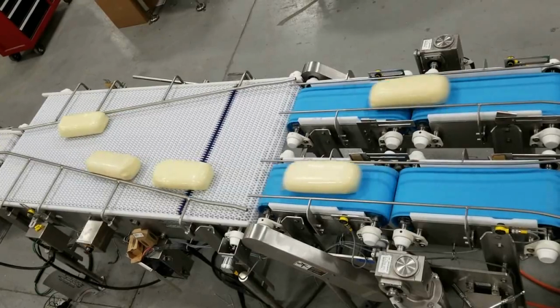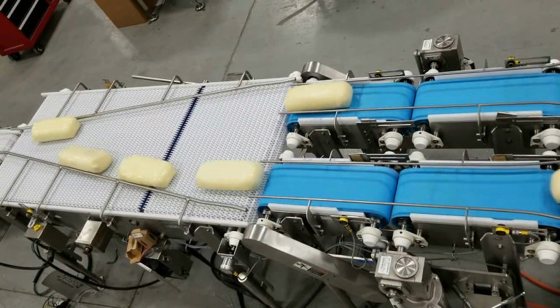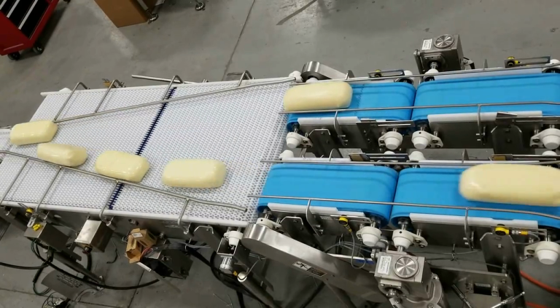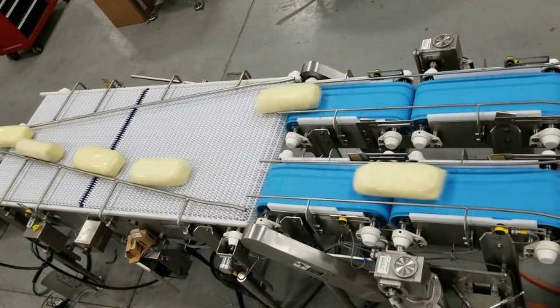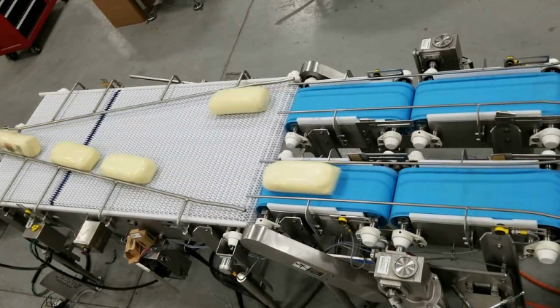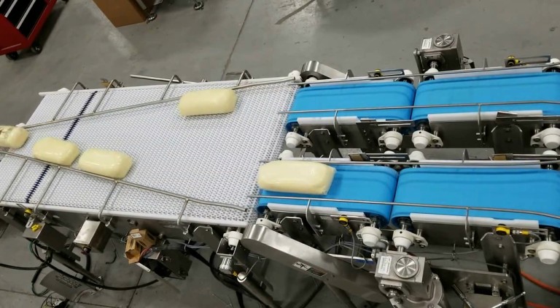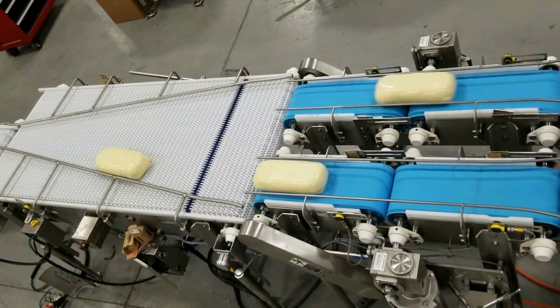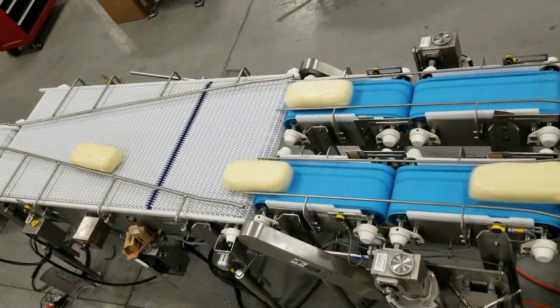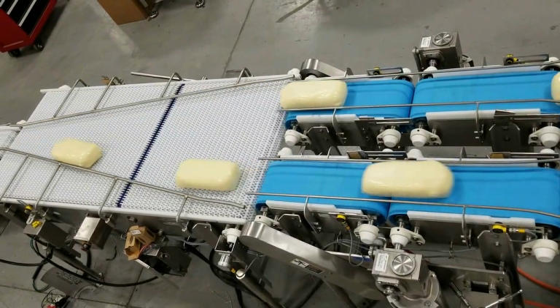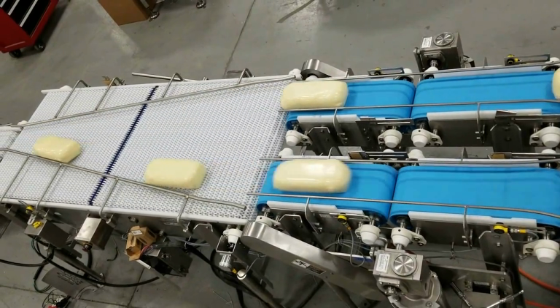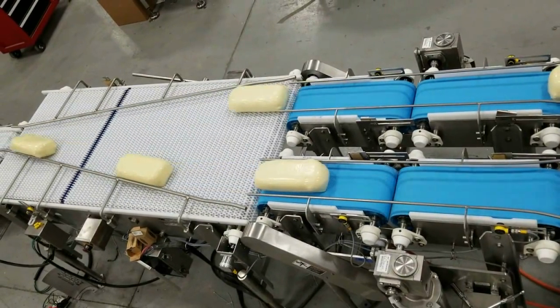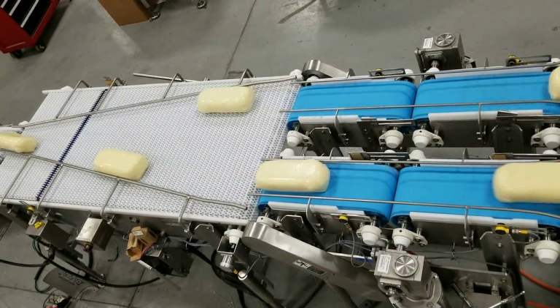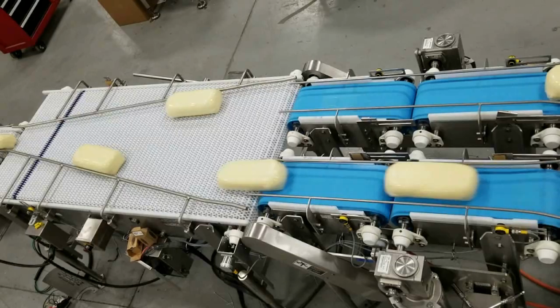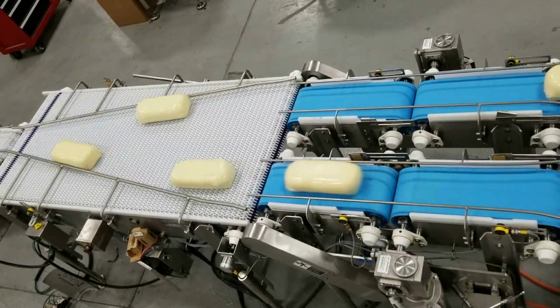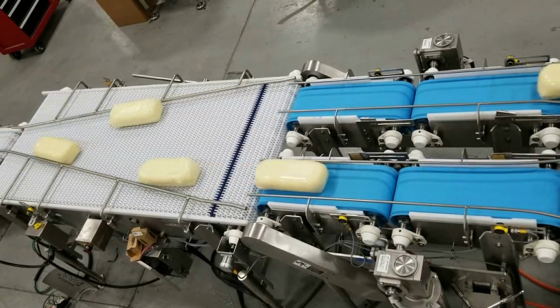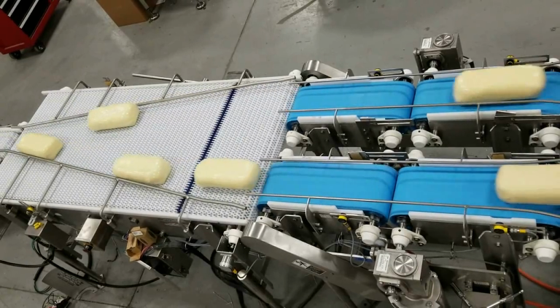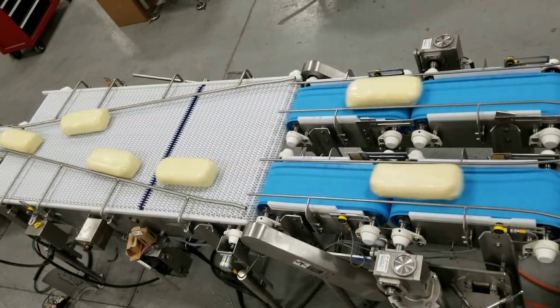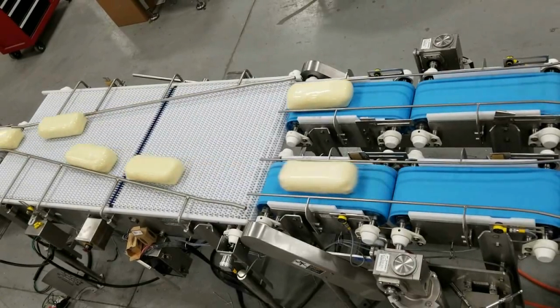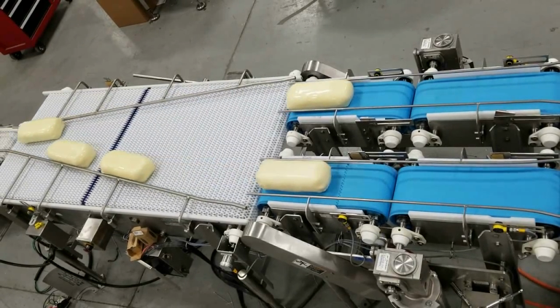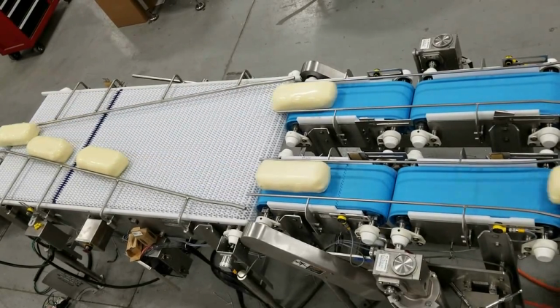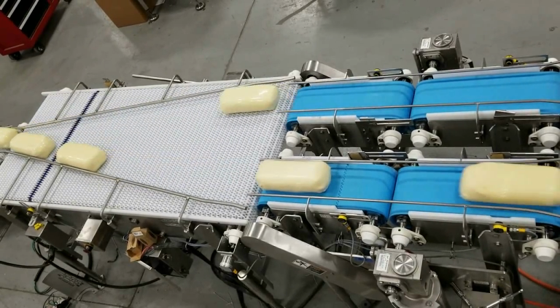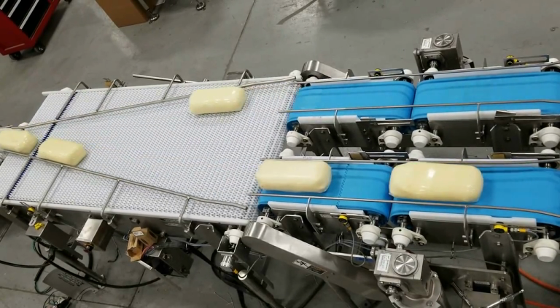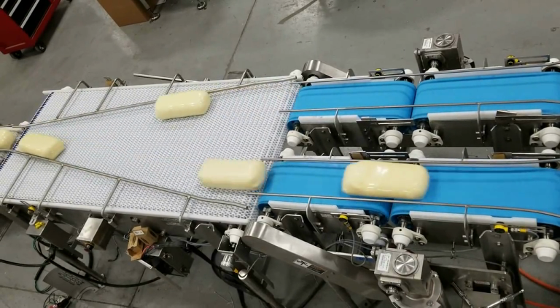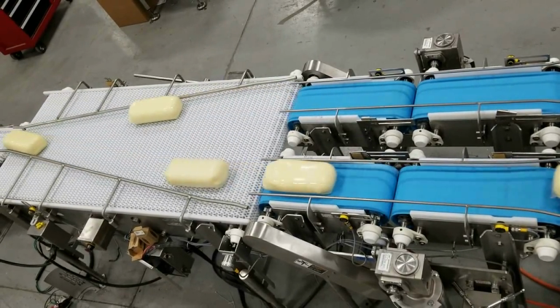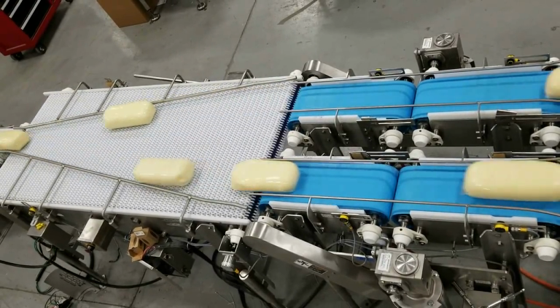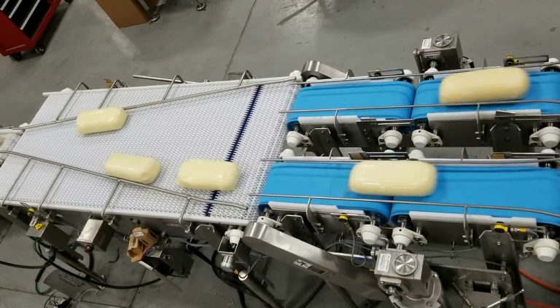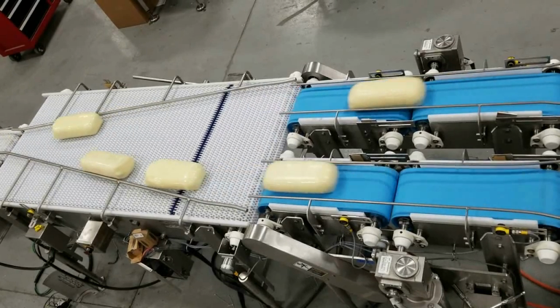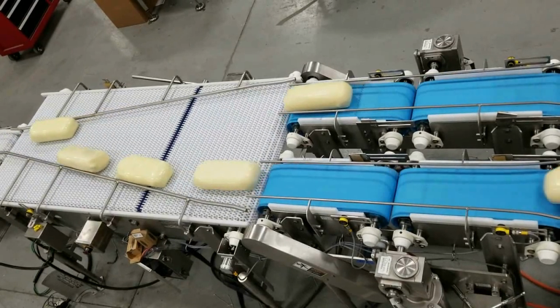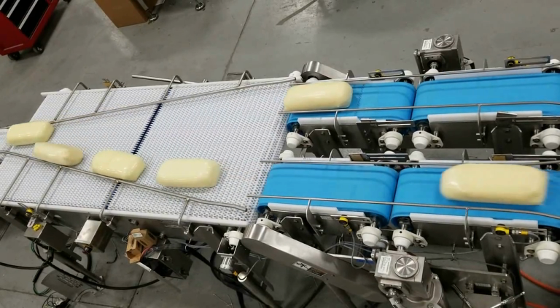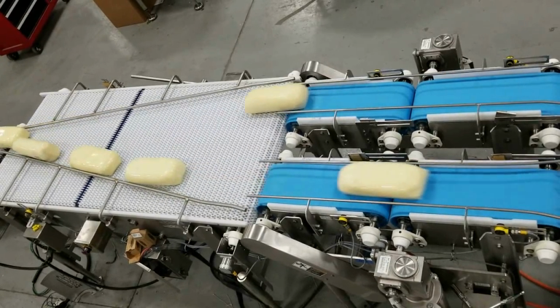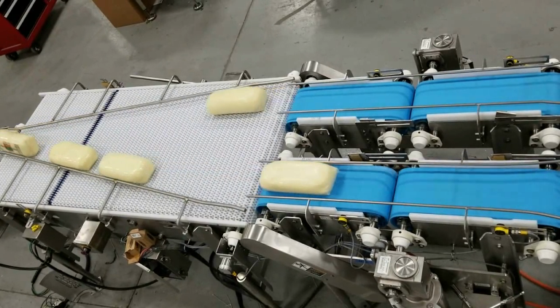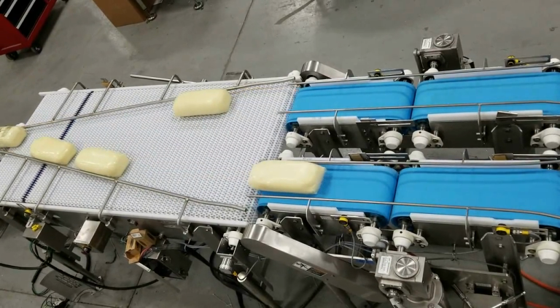As you can see, this technology allows us to have the same merge throughput running at 70% of the conveyor speed required previously, or to invert that, we can now merge 30% more product than the previous conveyor speed.